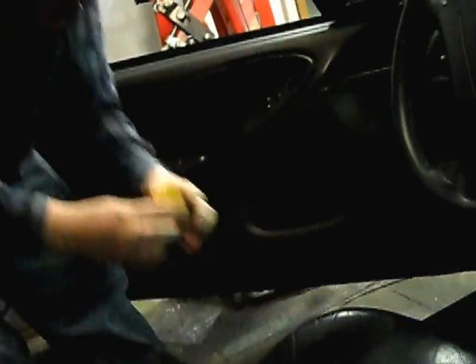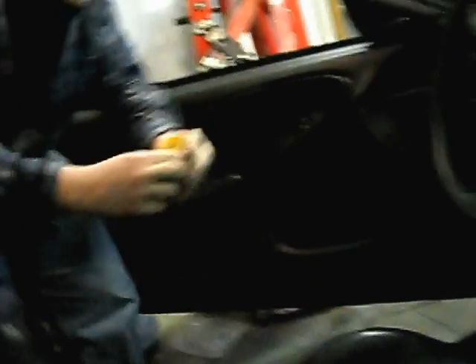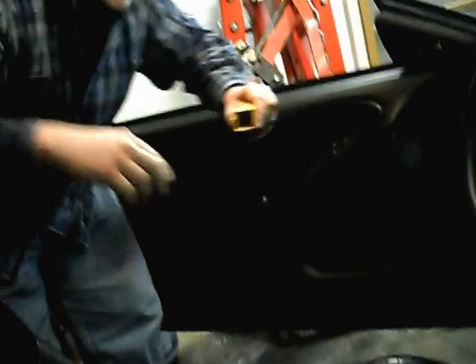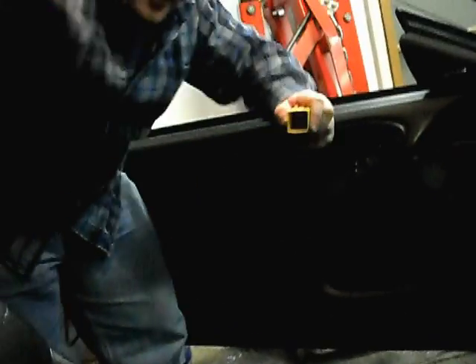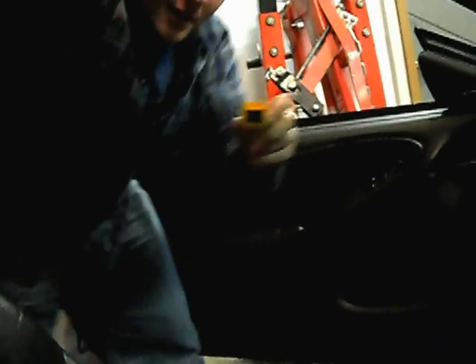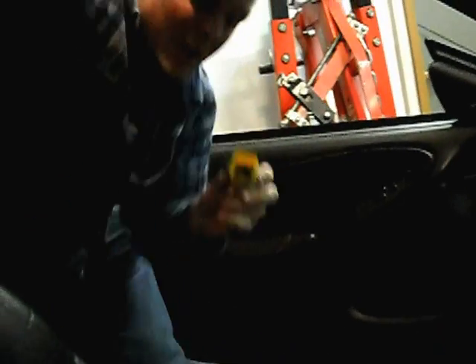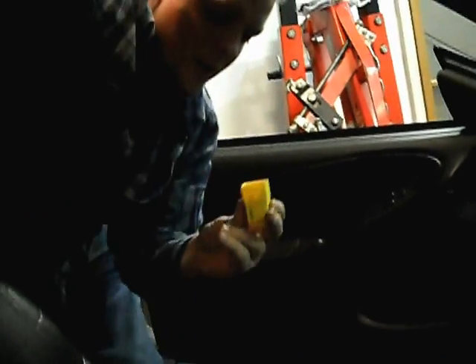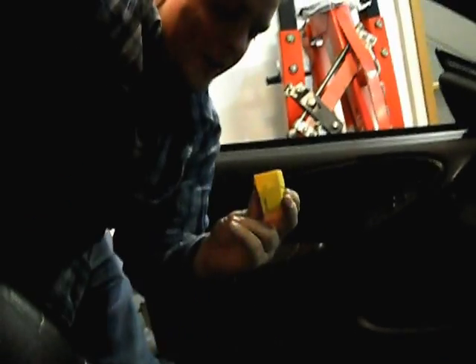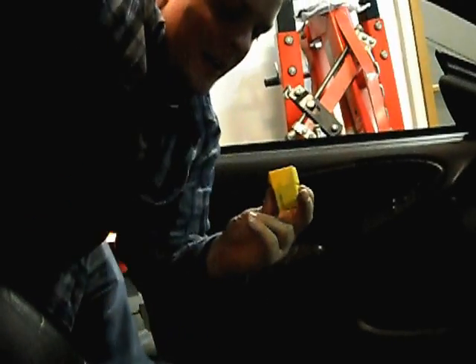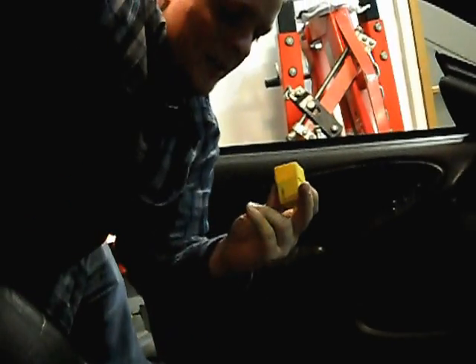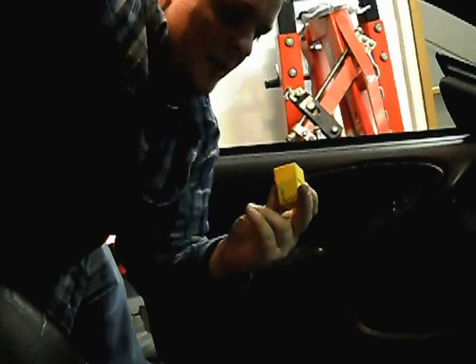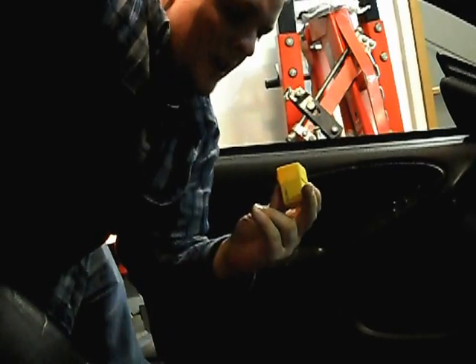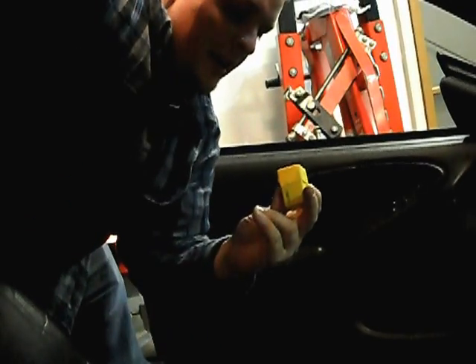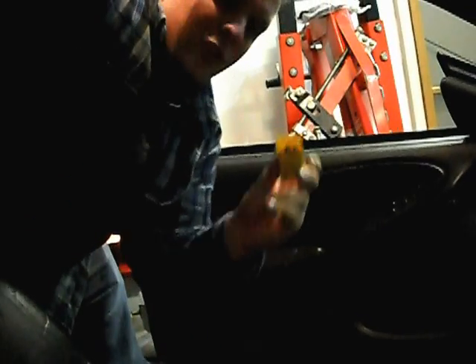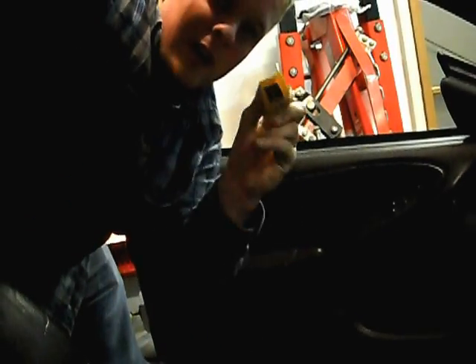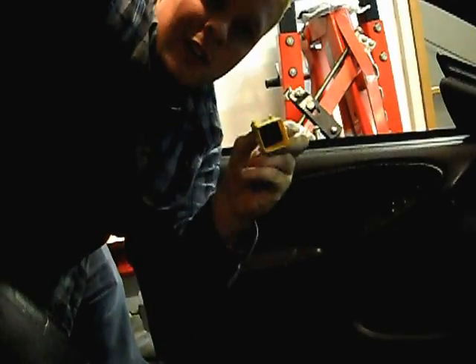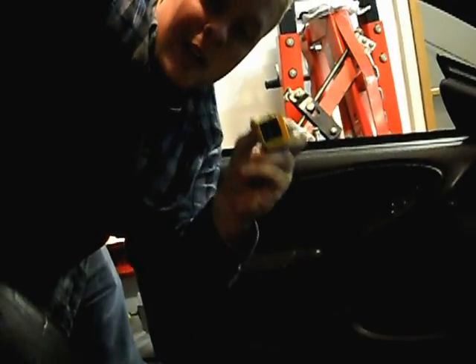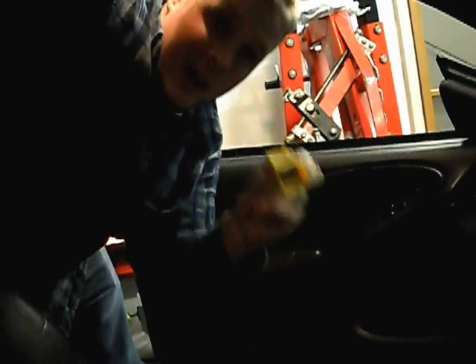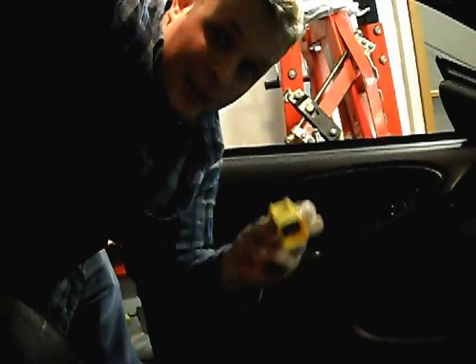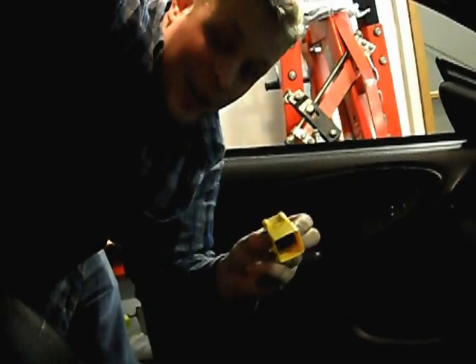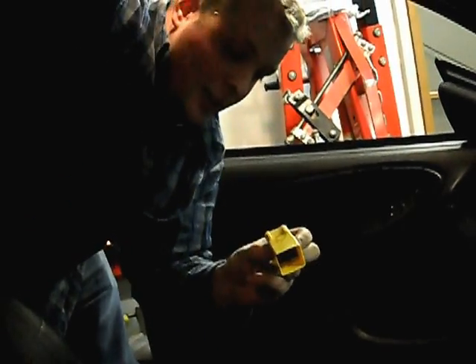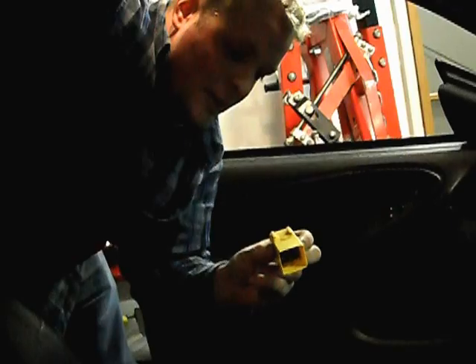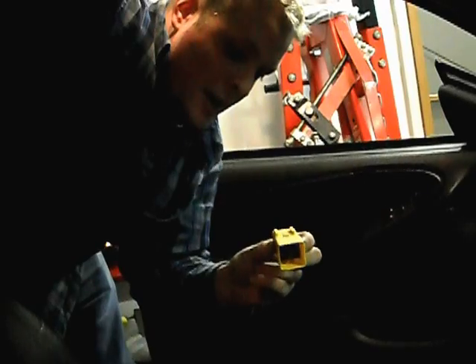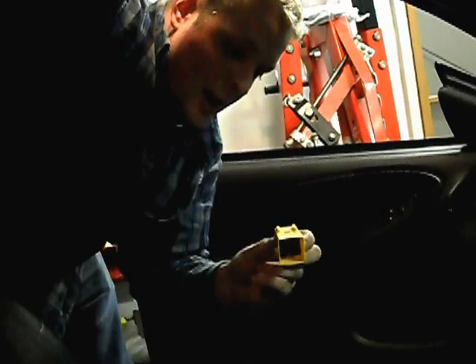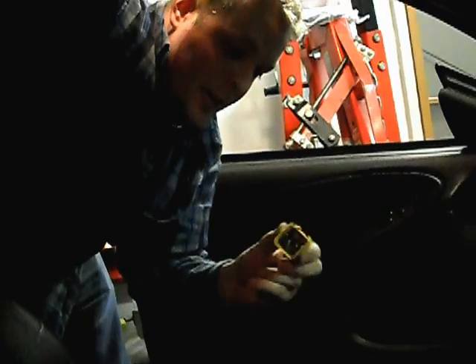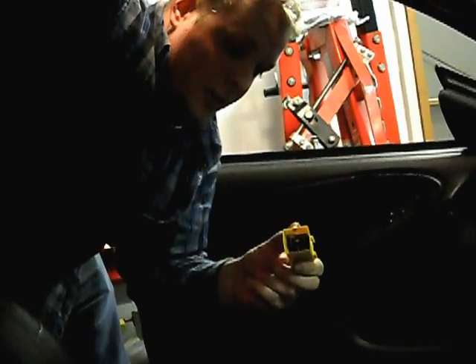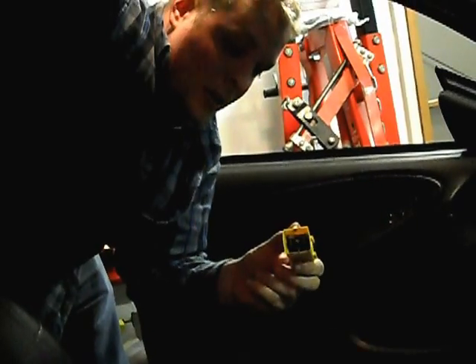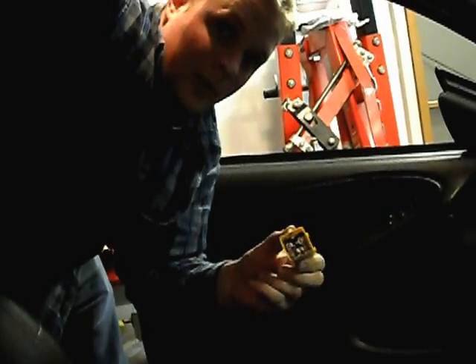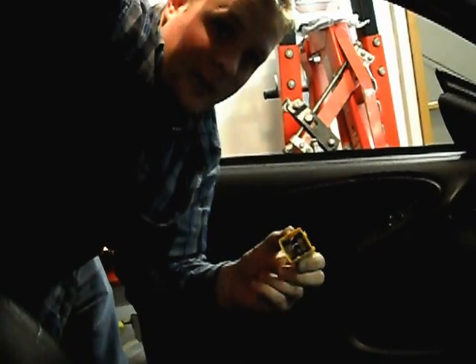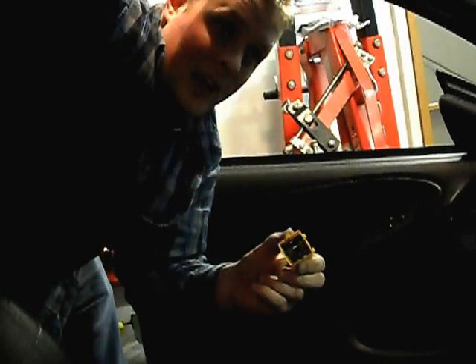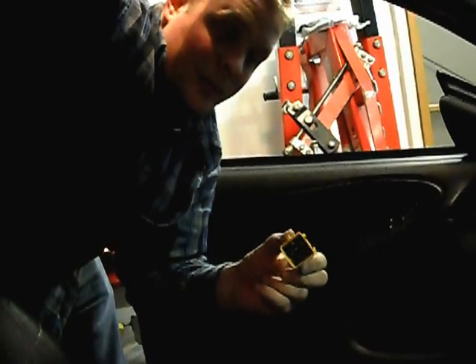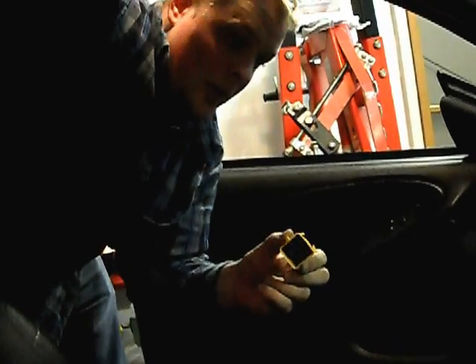Now we have to get the electronics out of this casing because we're gonna do a little modification, so follow me to the front of the car.